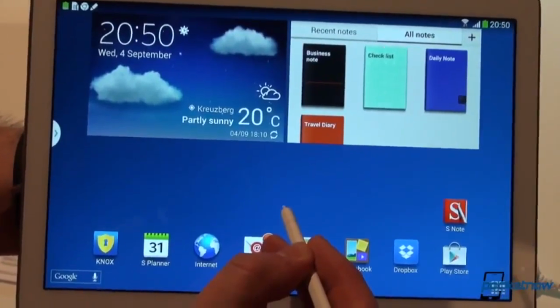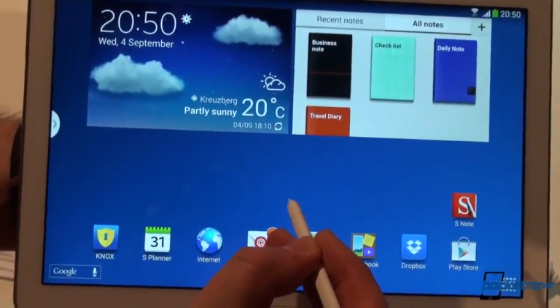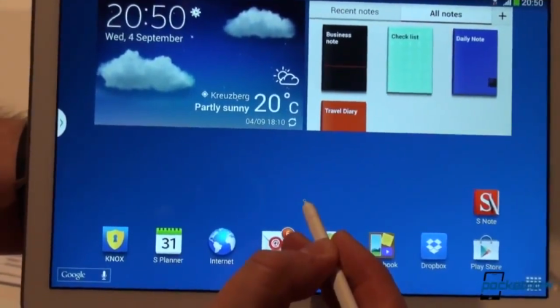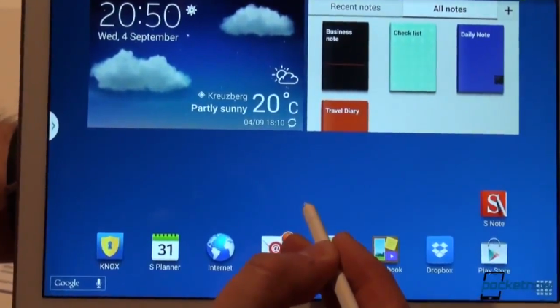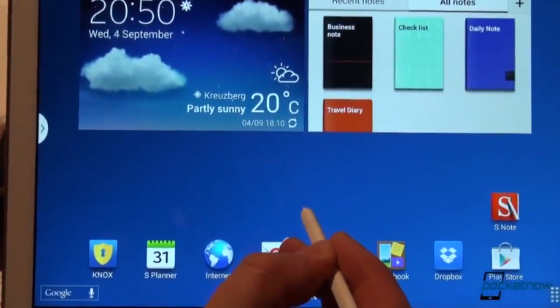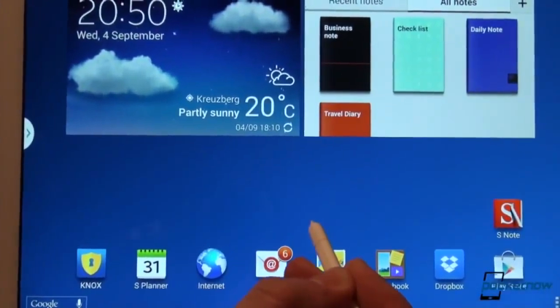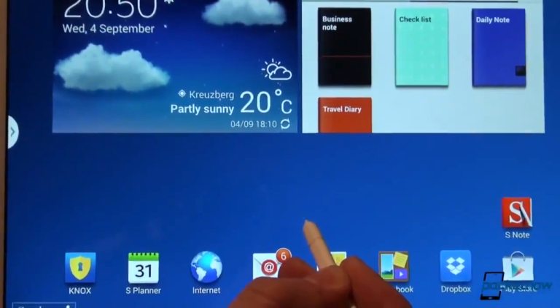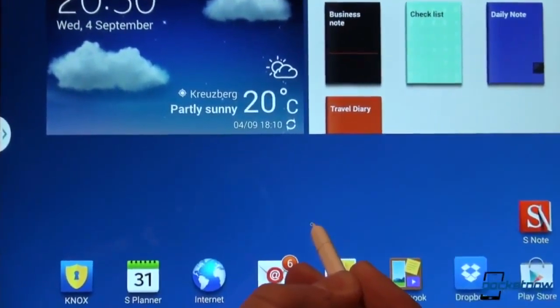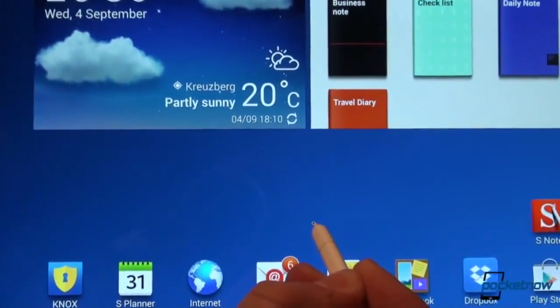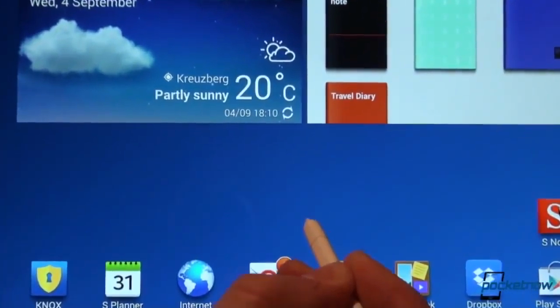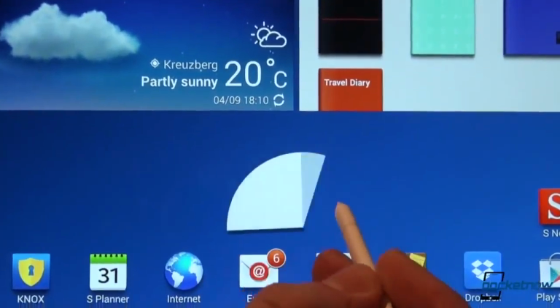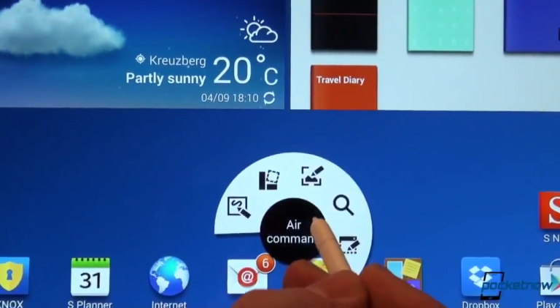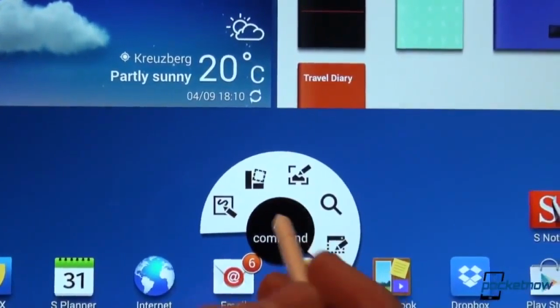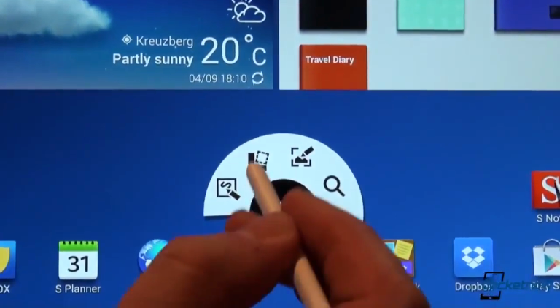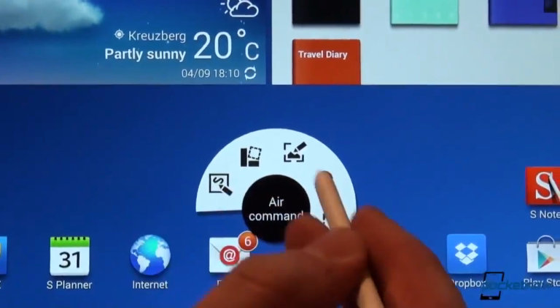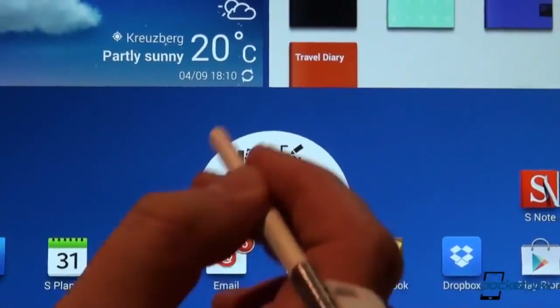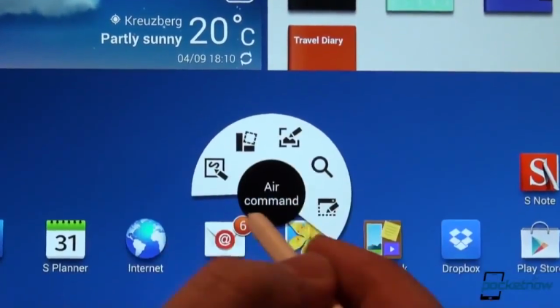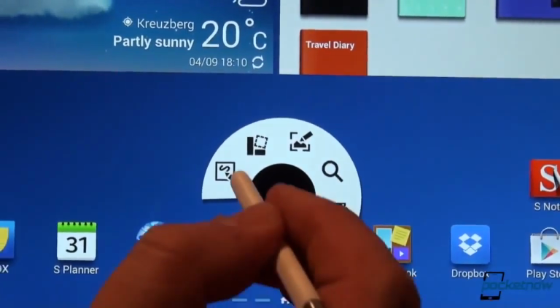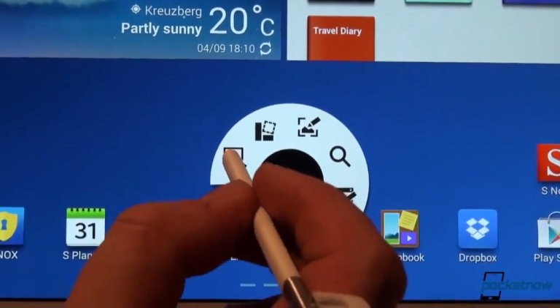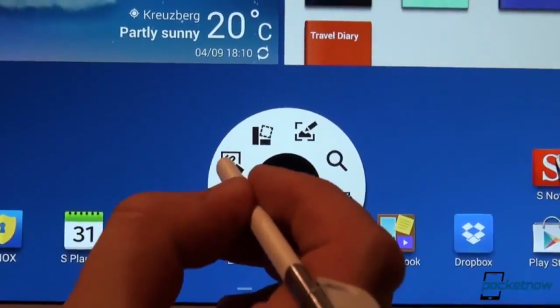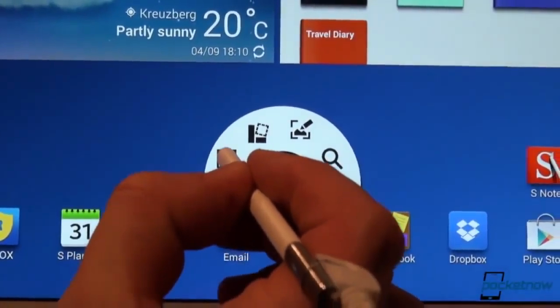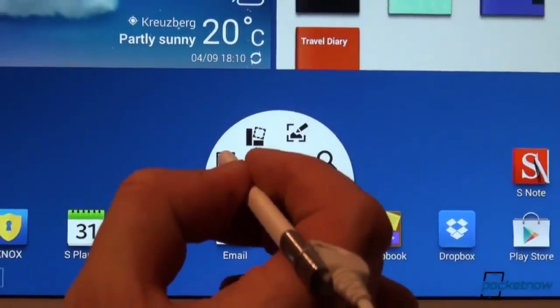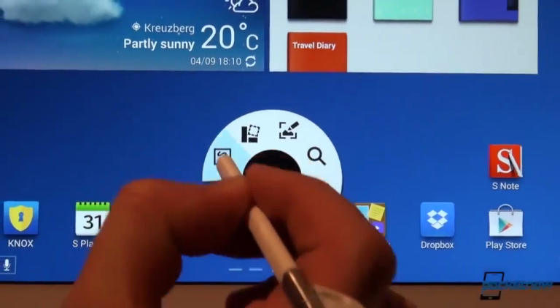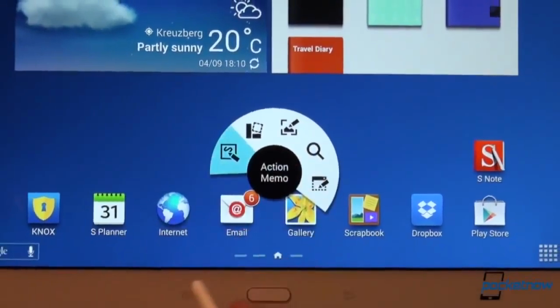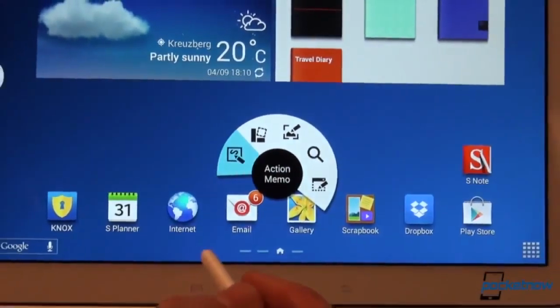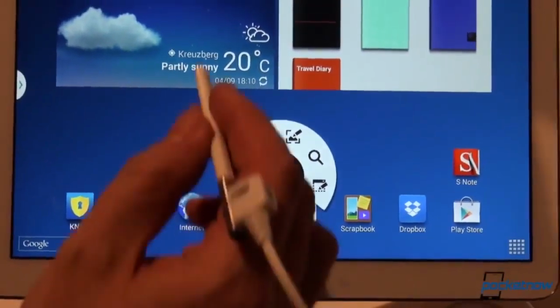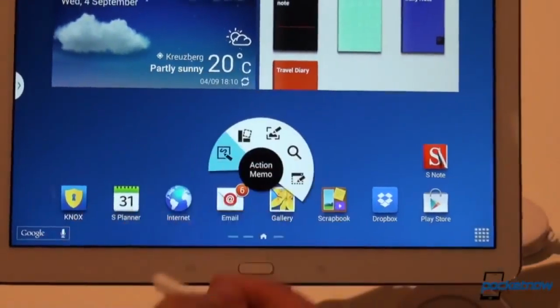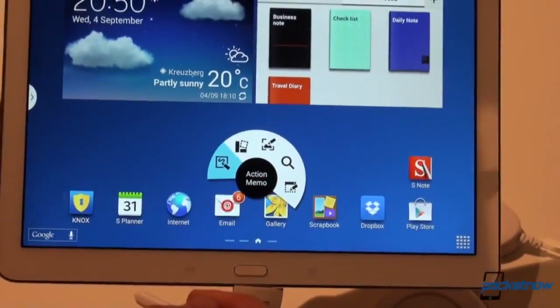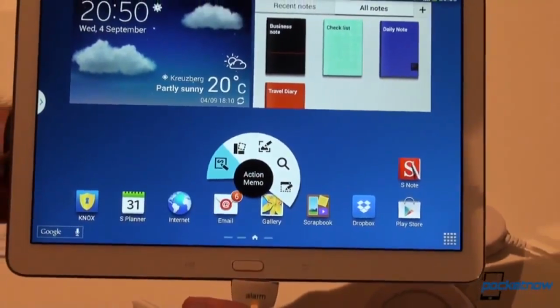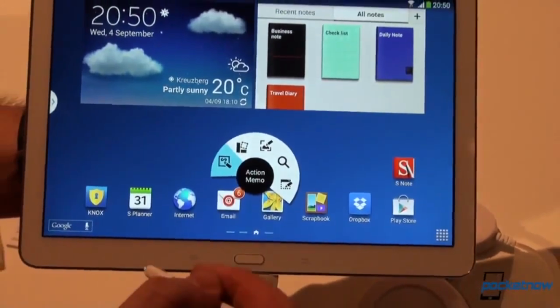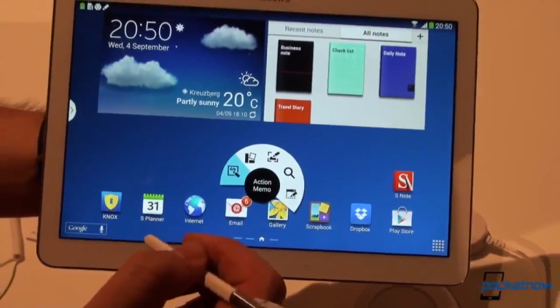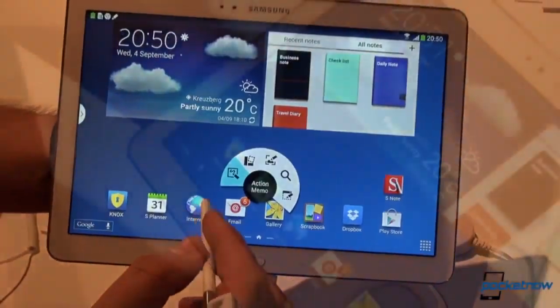And when you see the dot, you press the button, you touch the screen, and there you go. You can select your action — in this case, we're selecting the action memo.